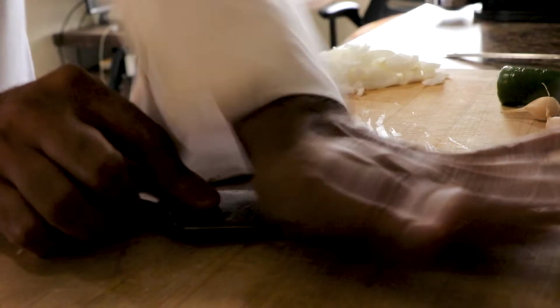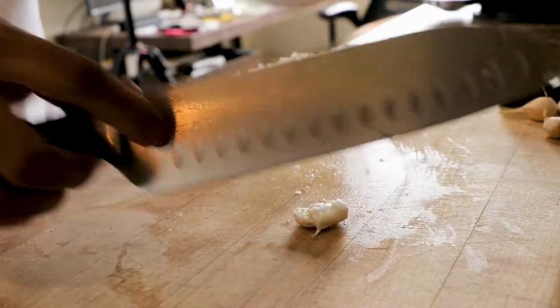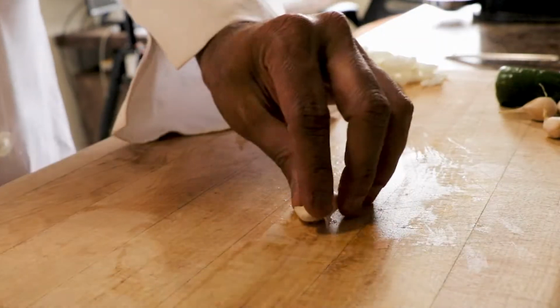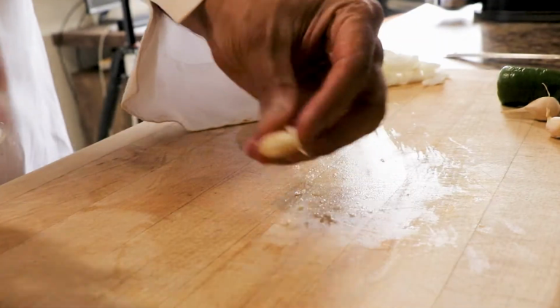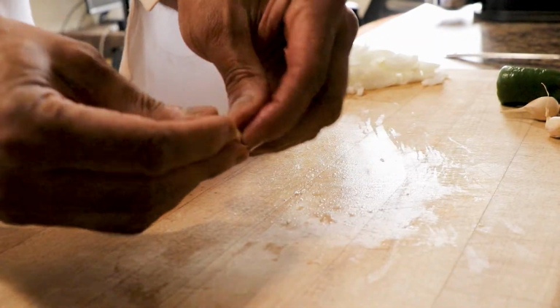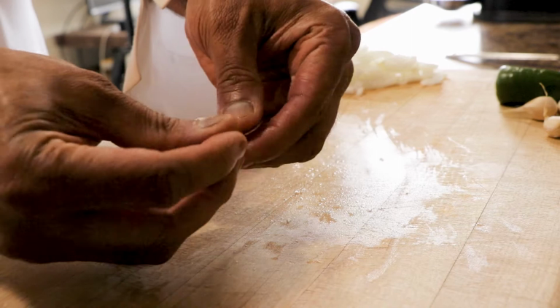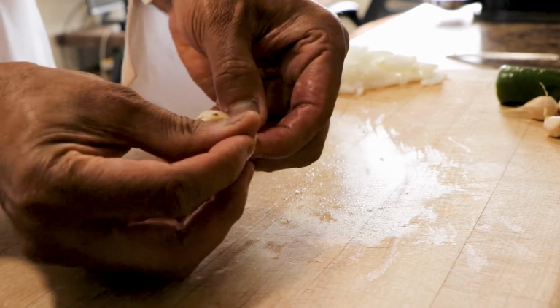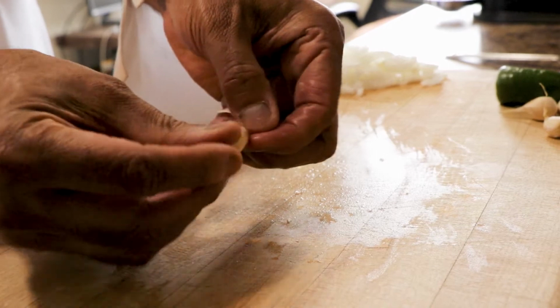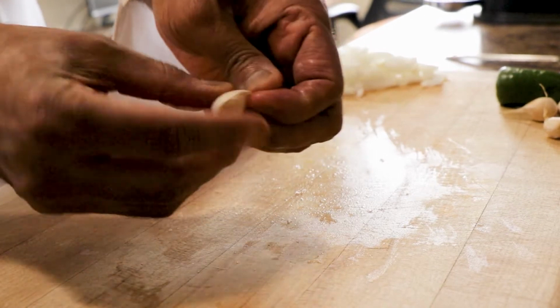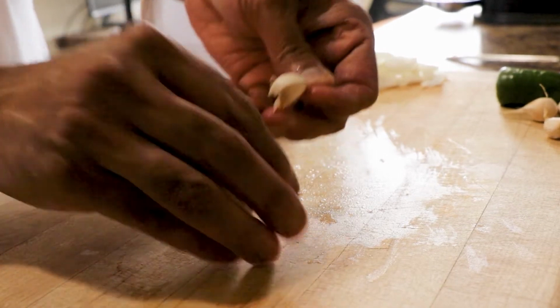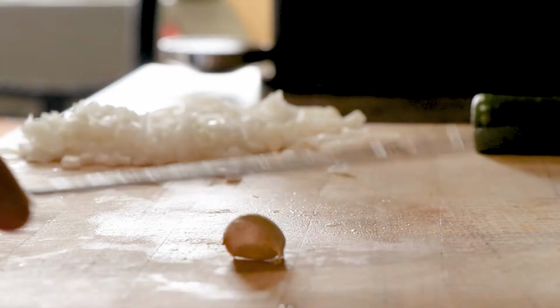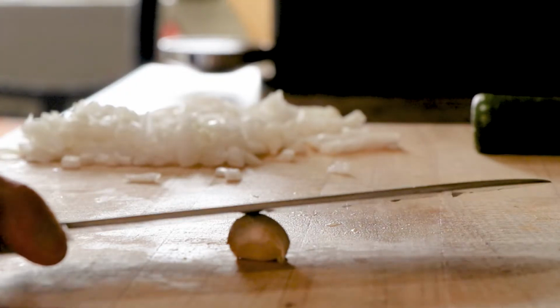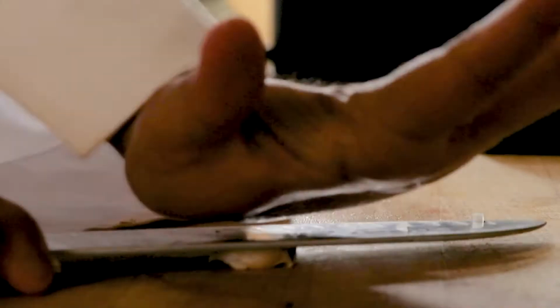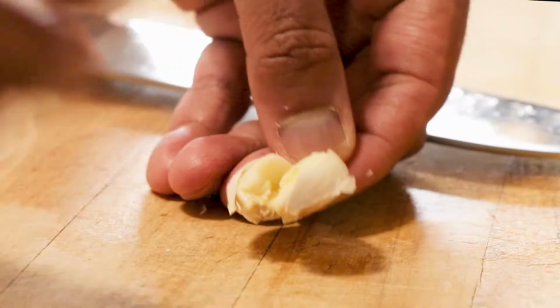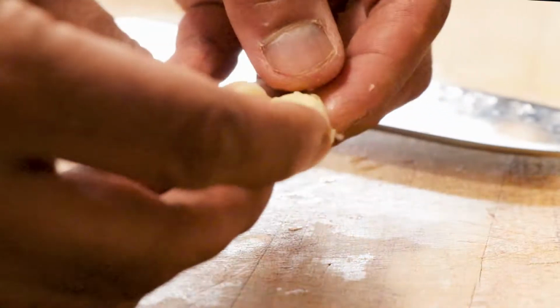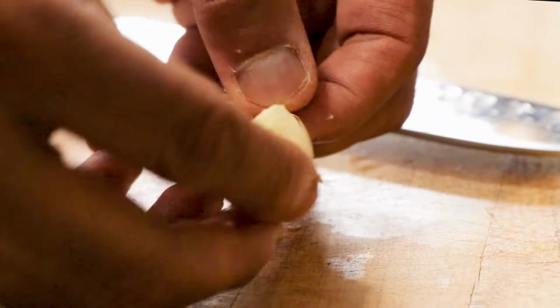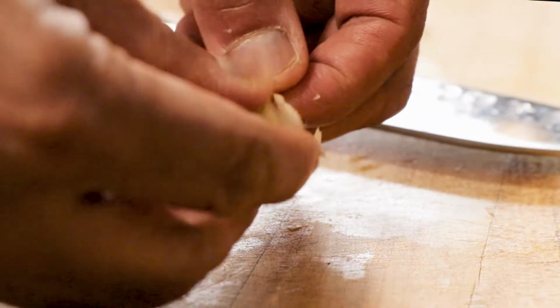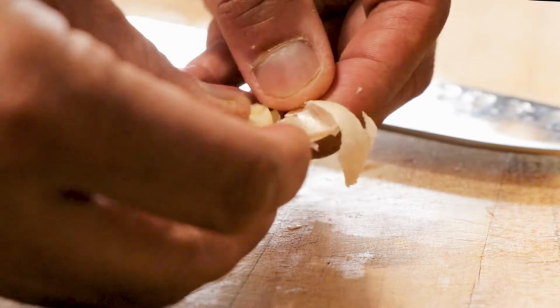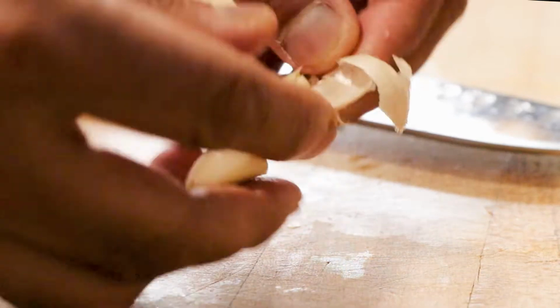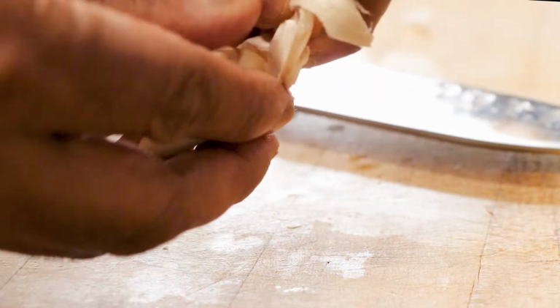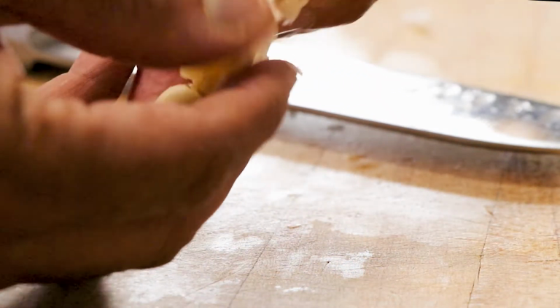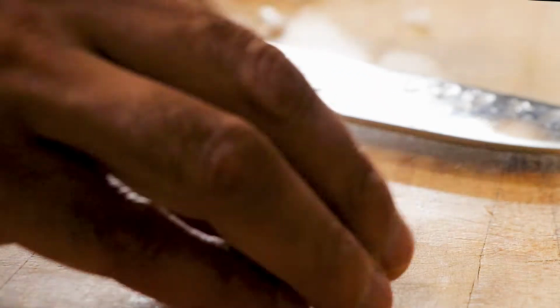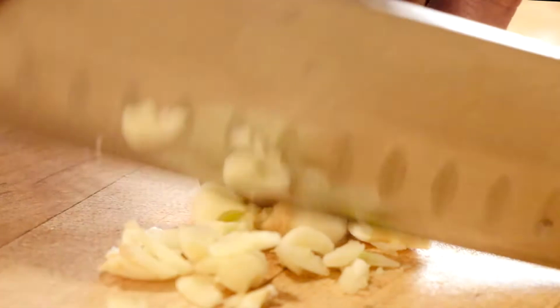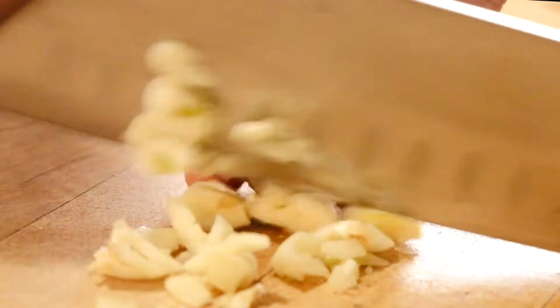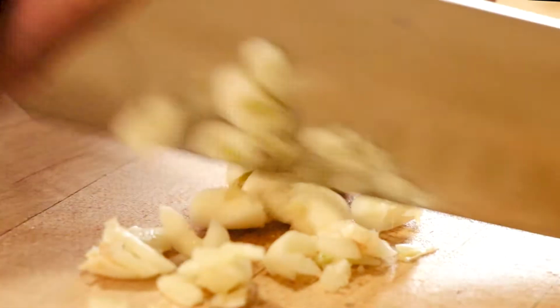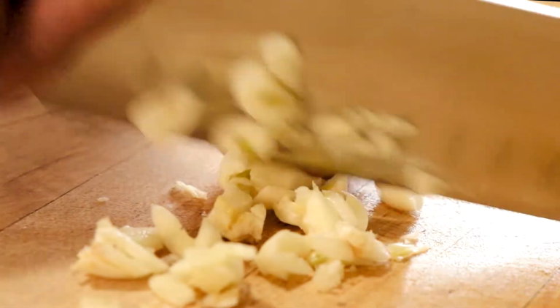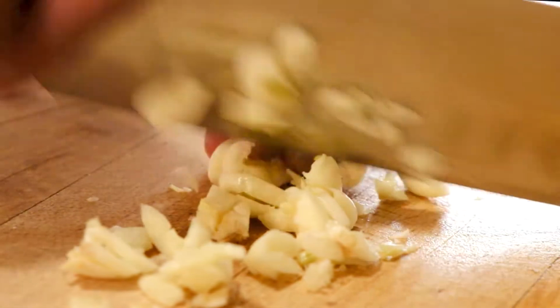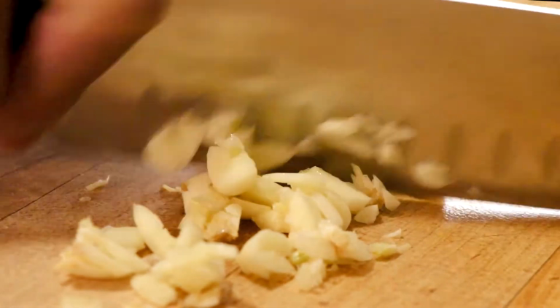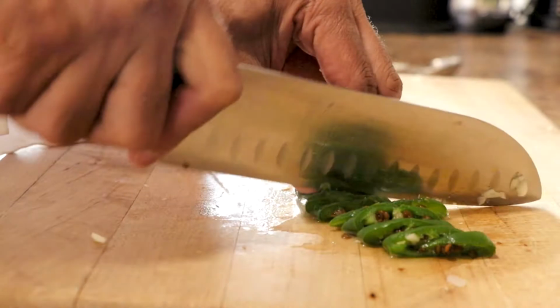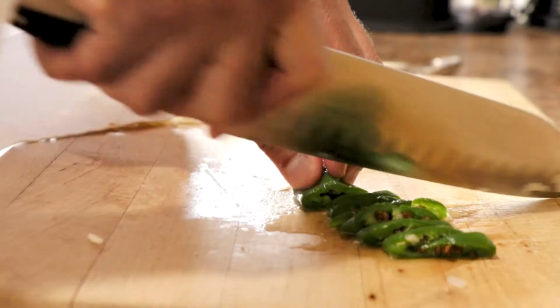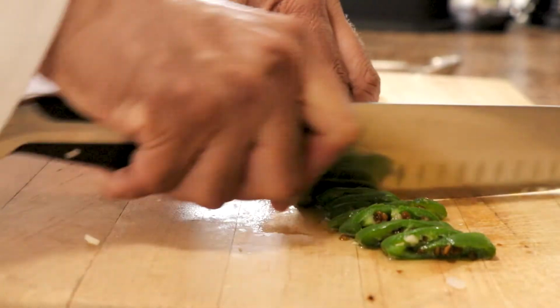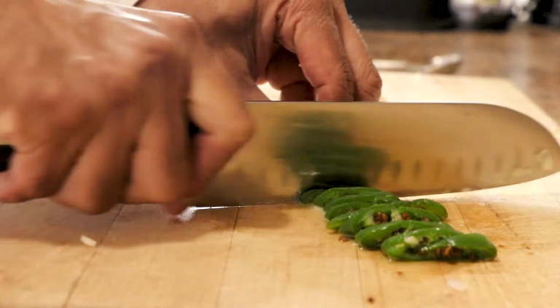Peel and chop garlic — try mincing the garlic so that all the flavors come out — and then roughly chop jalapeño. When these ingredients are done, it's time to prepare the sauté for the lentils.